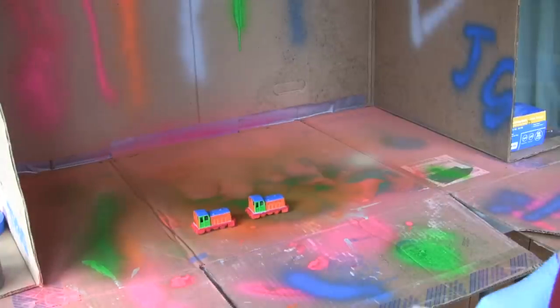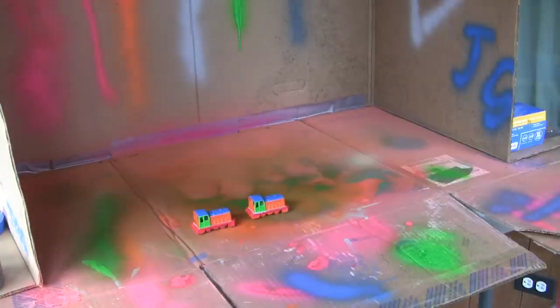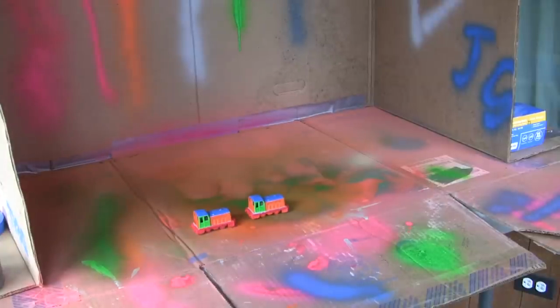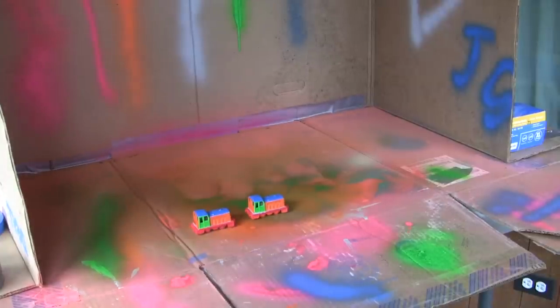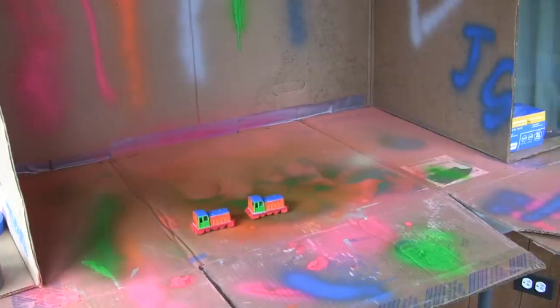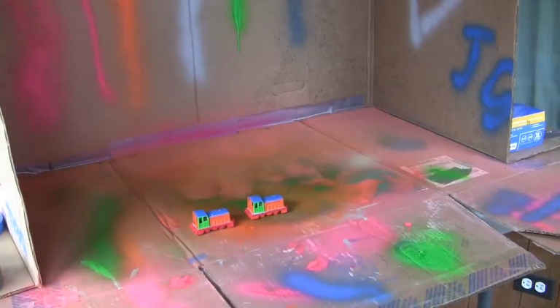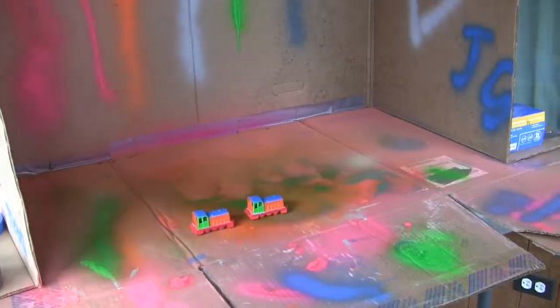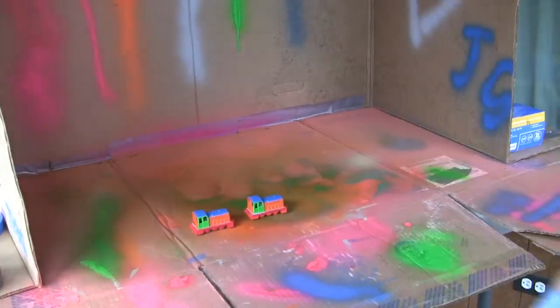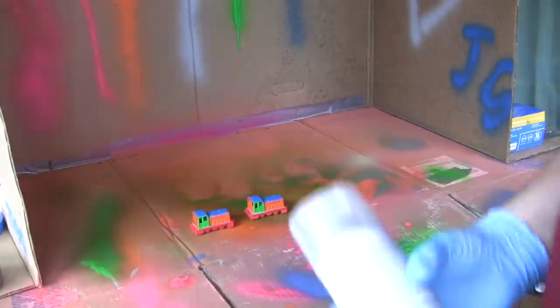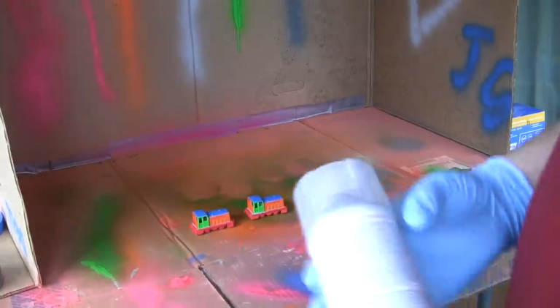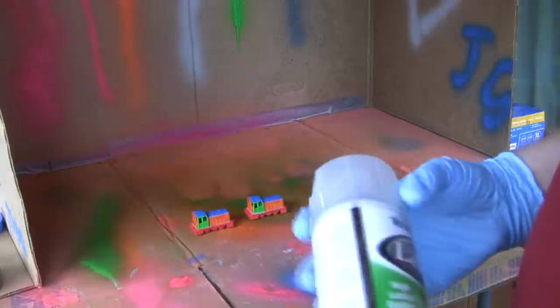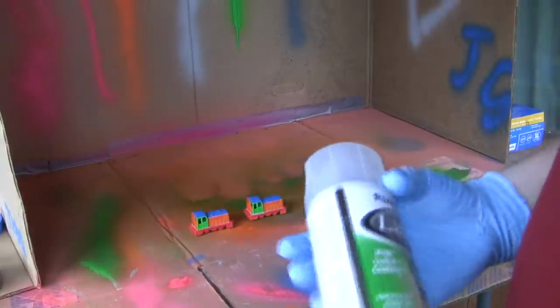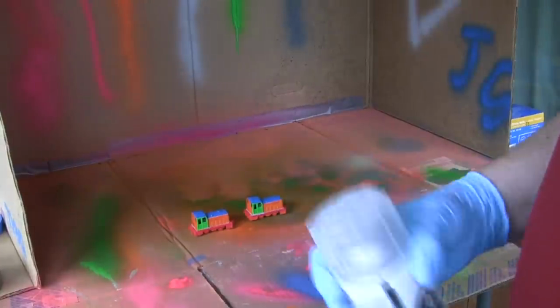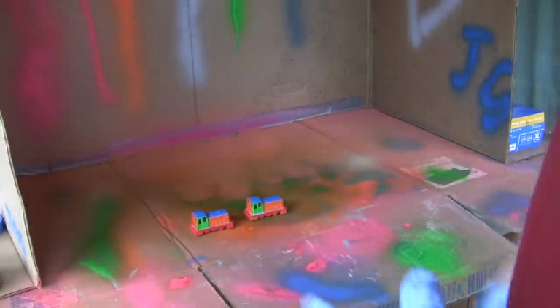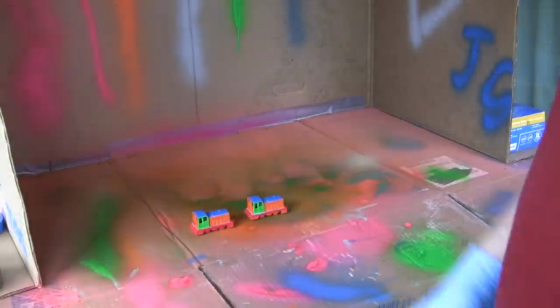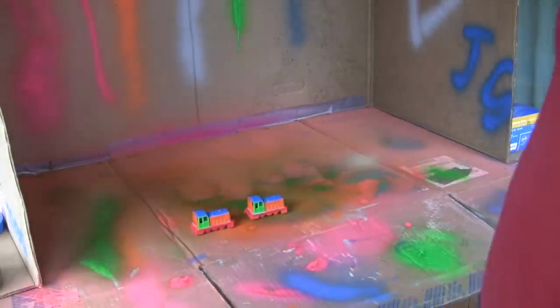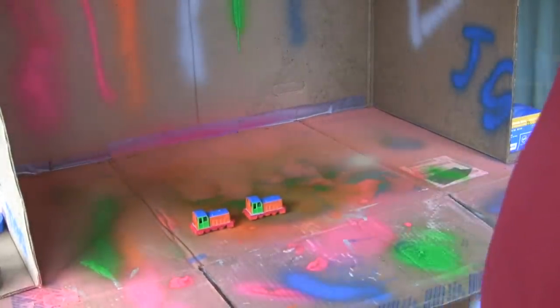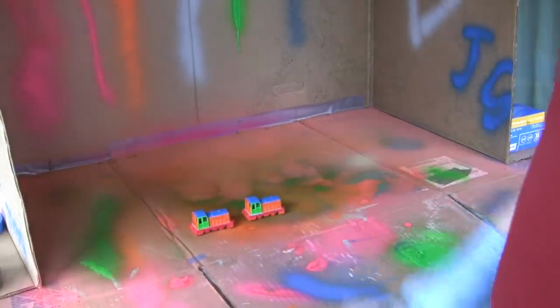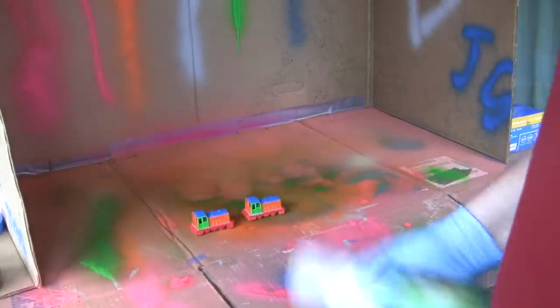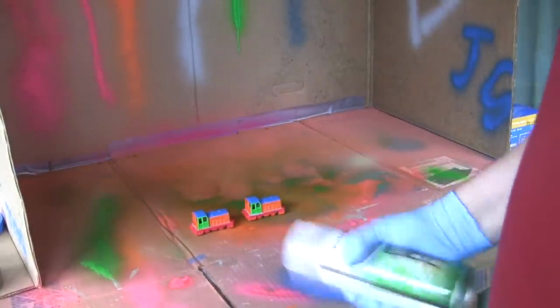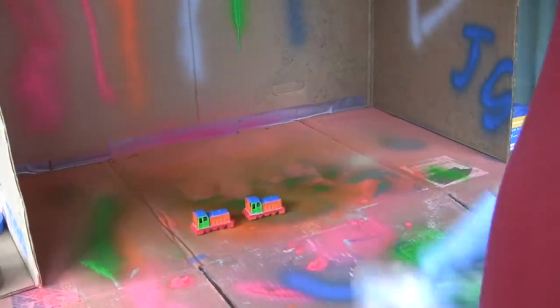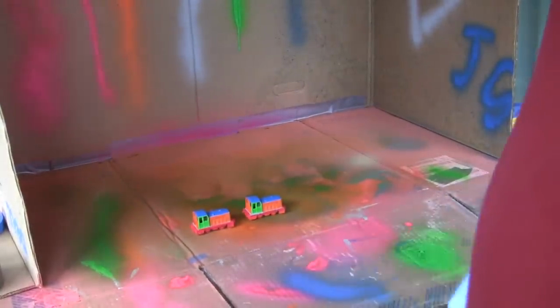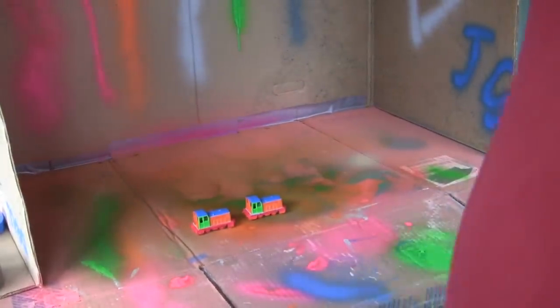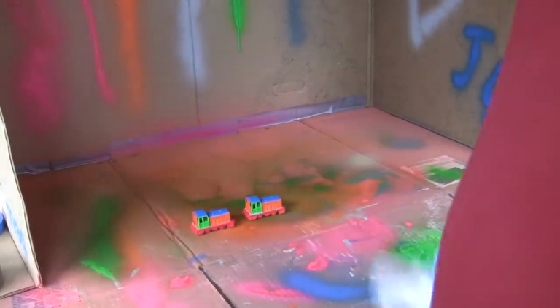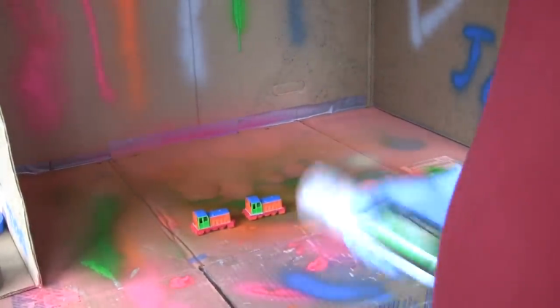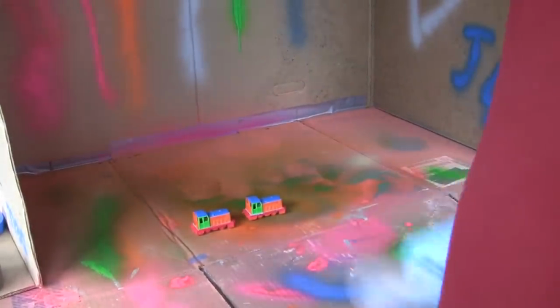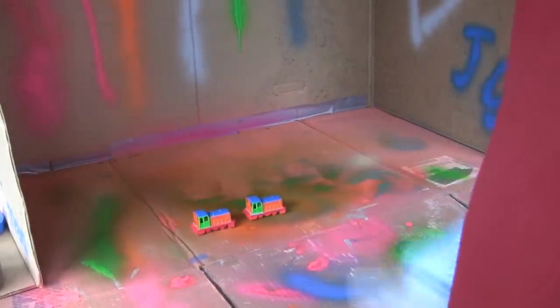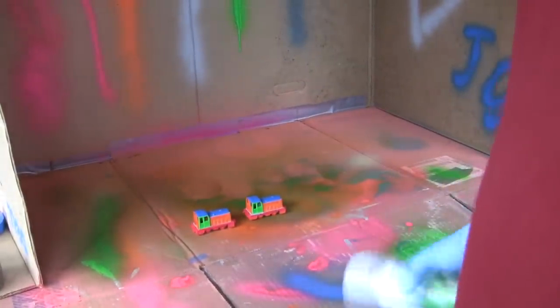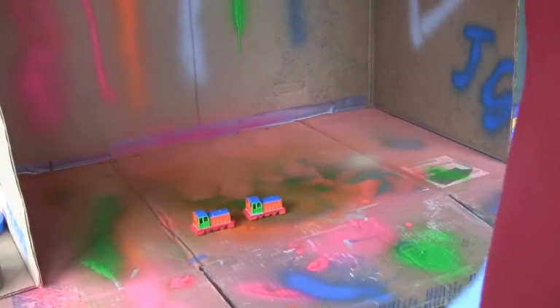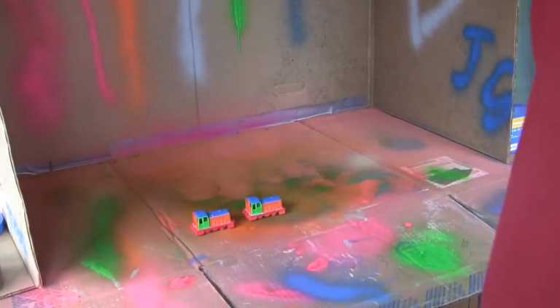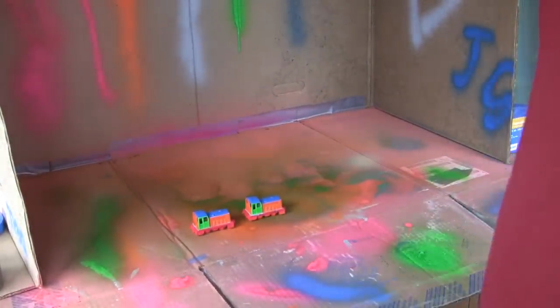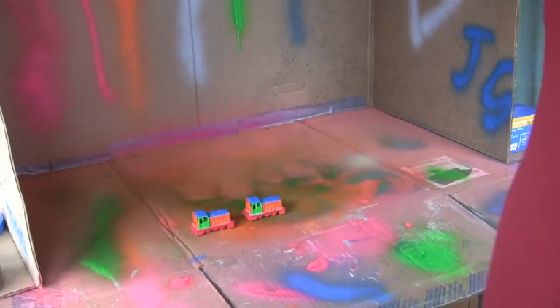Hello, YouTube Land. Welcome to the last edition, part 7, of Boonster 586's Operation Paint Shed.